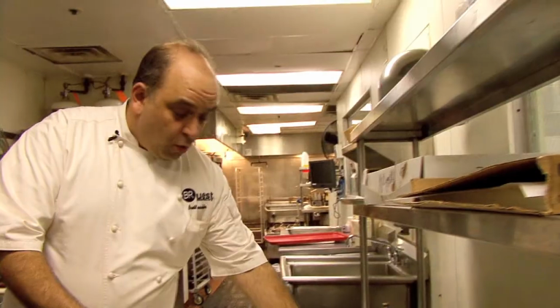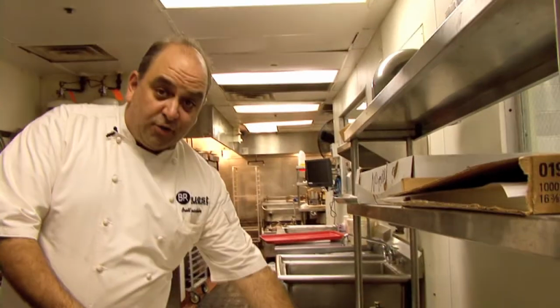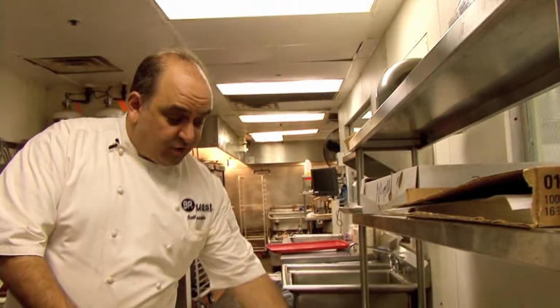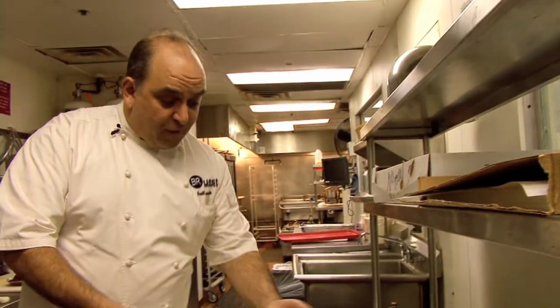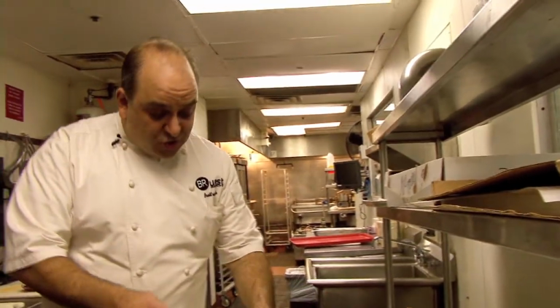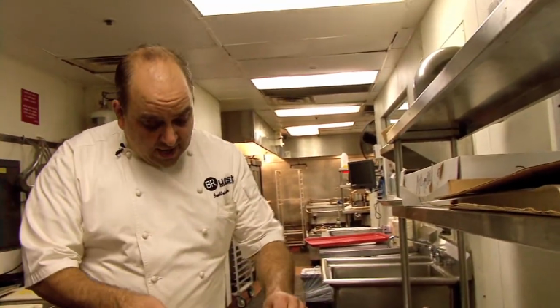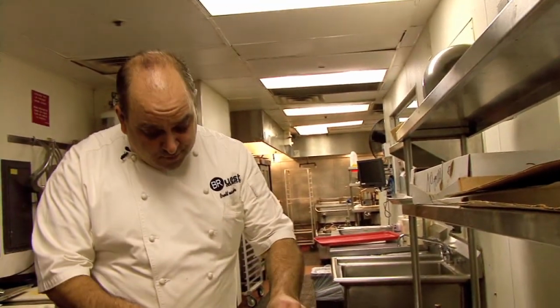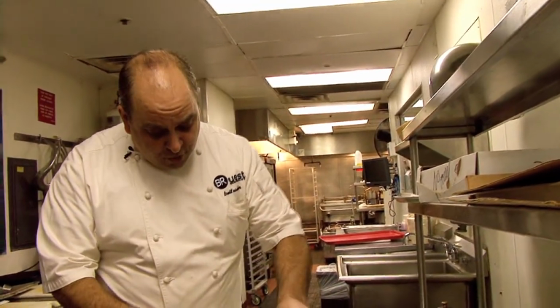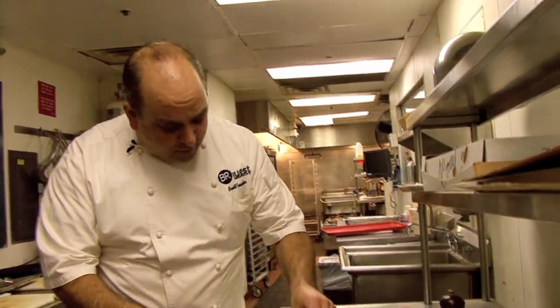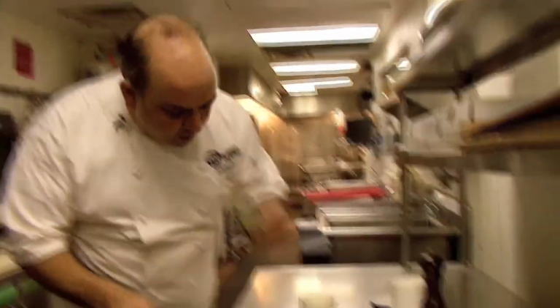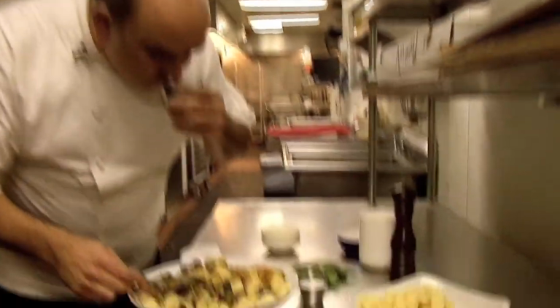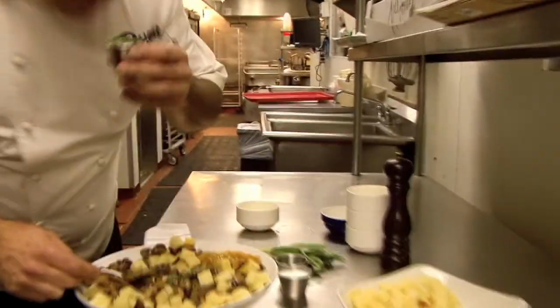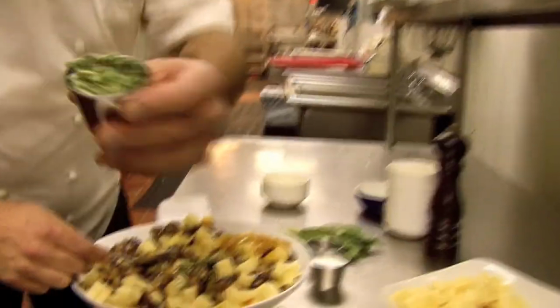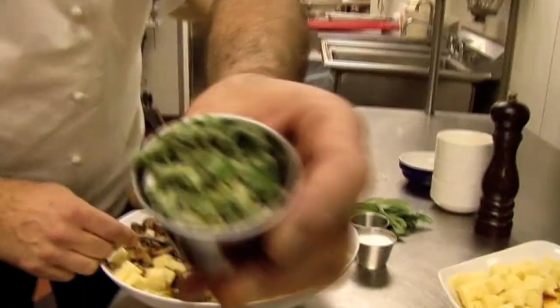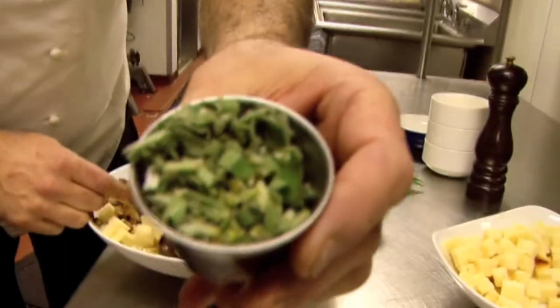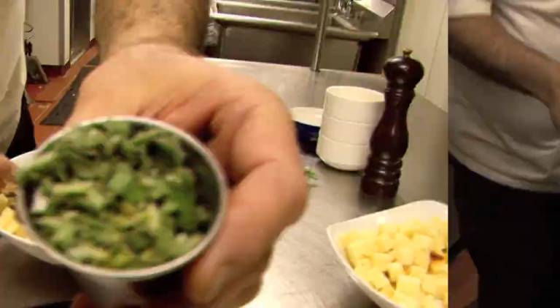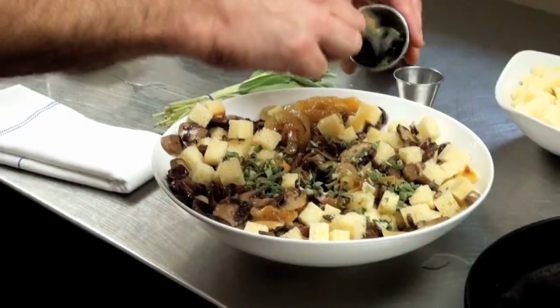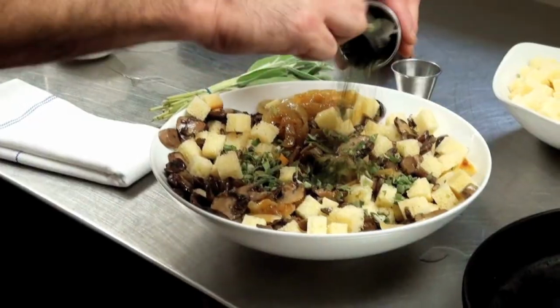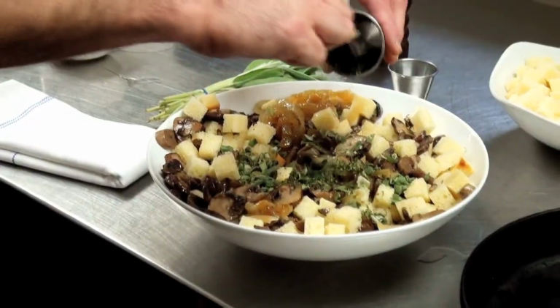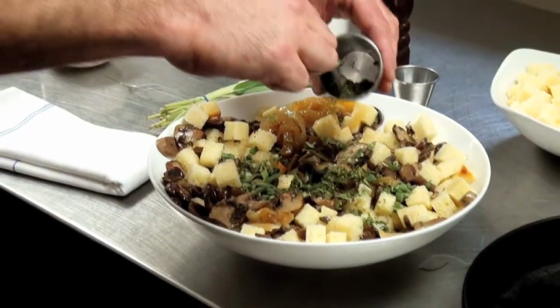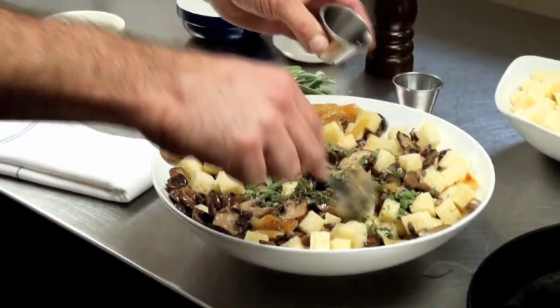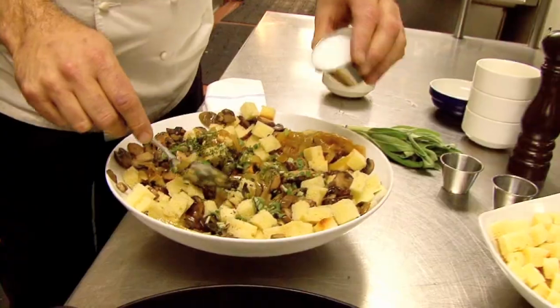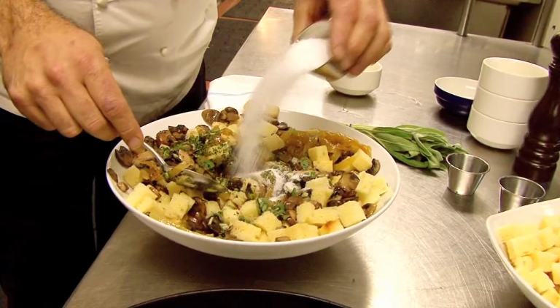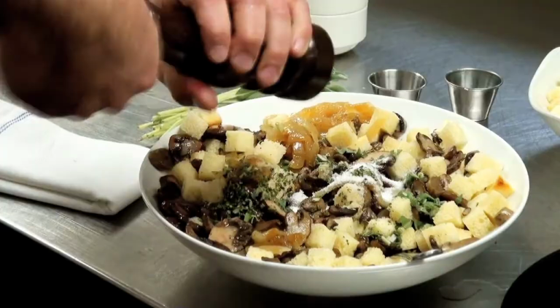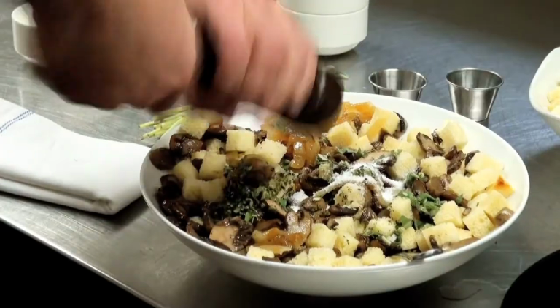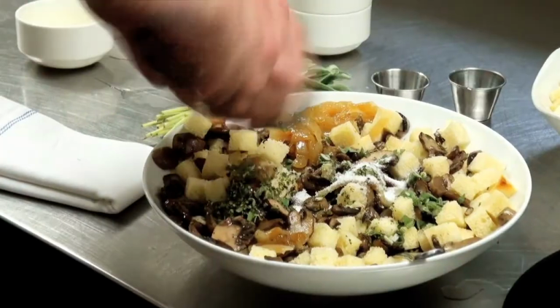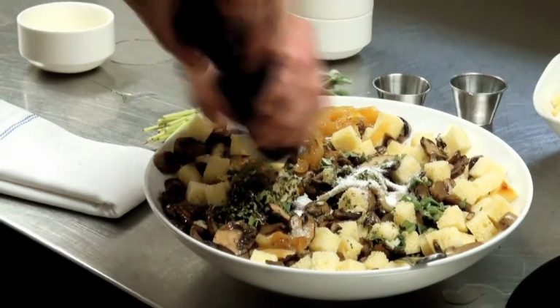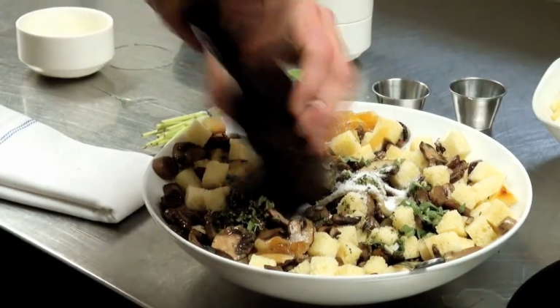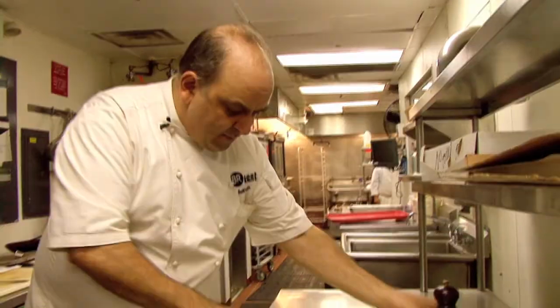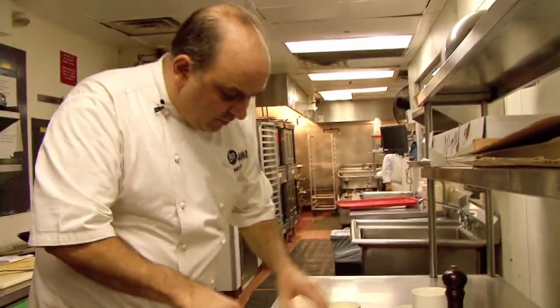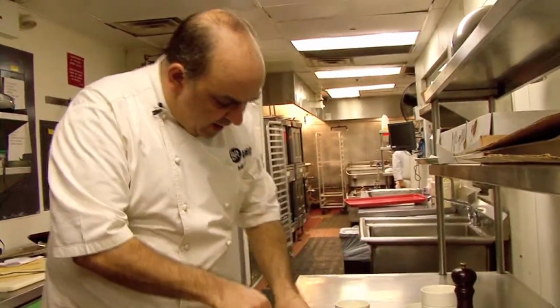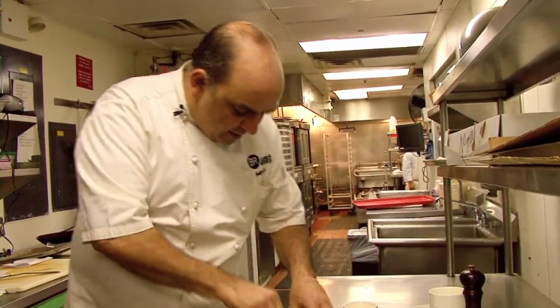We're also using fresh sage, a little fresh thyme, some salt, a little black pepper. We're going to mix all that up.